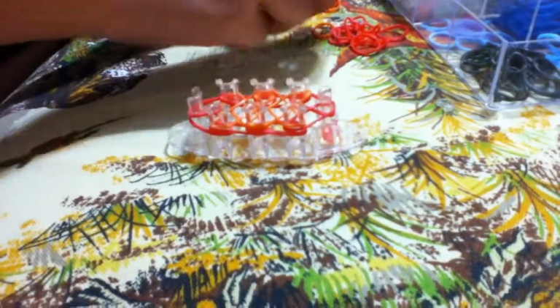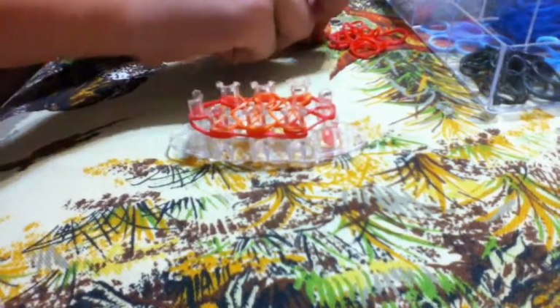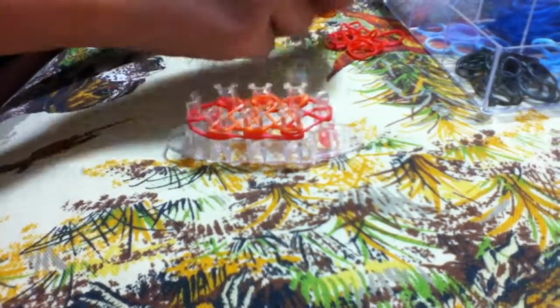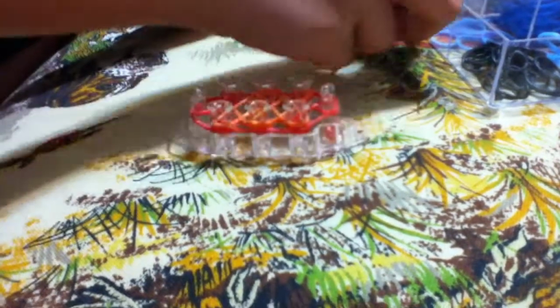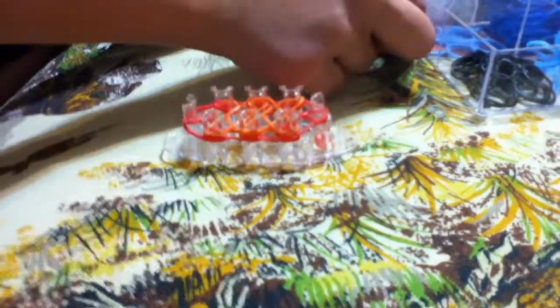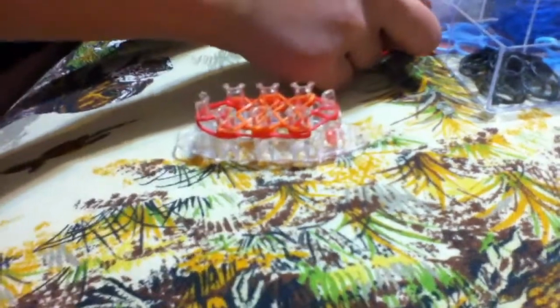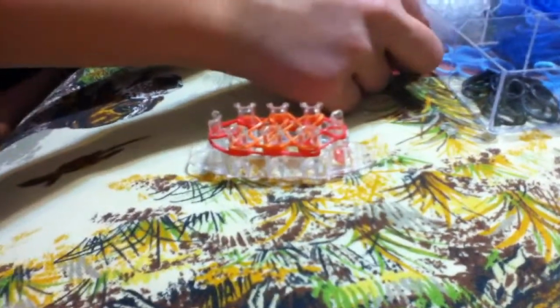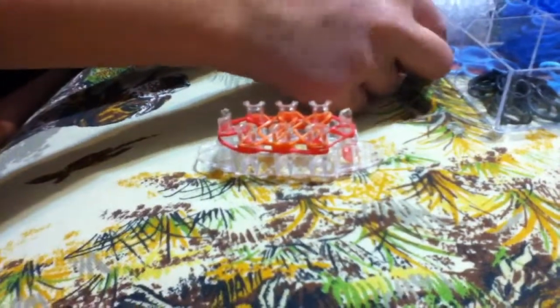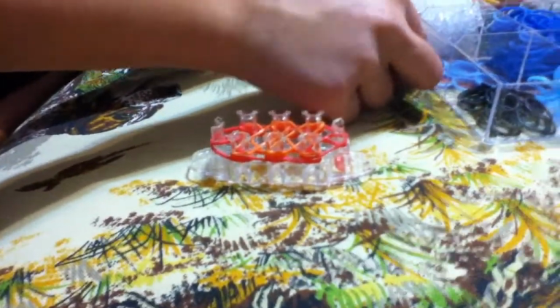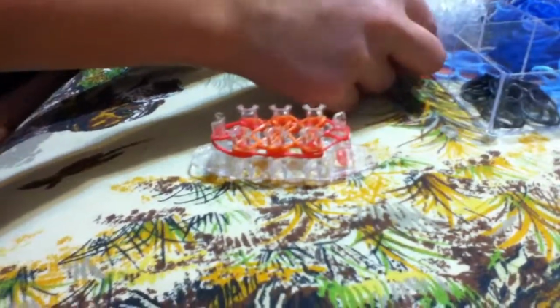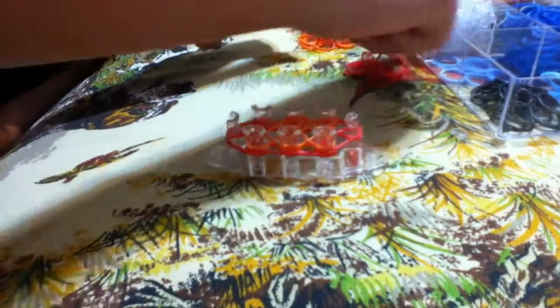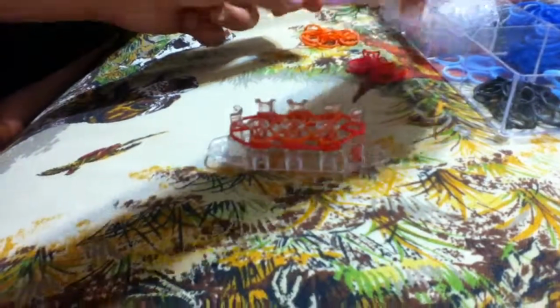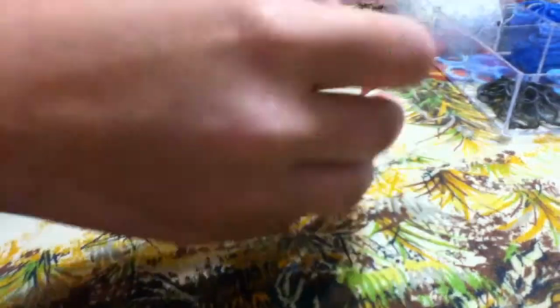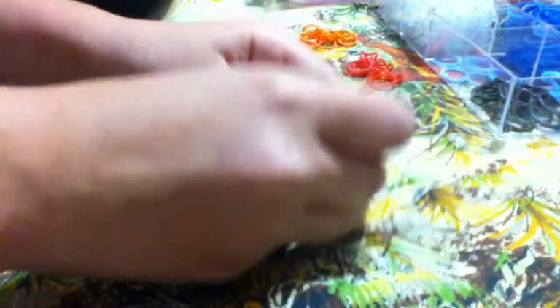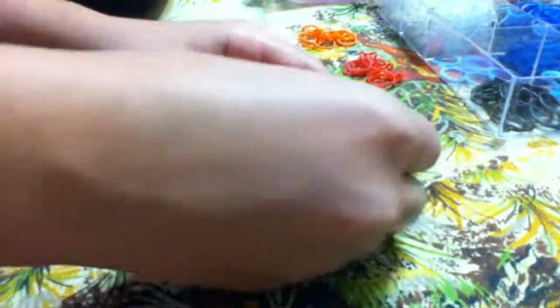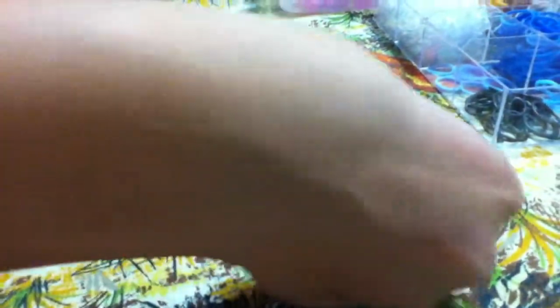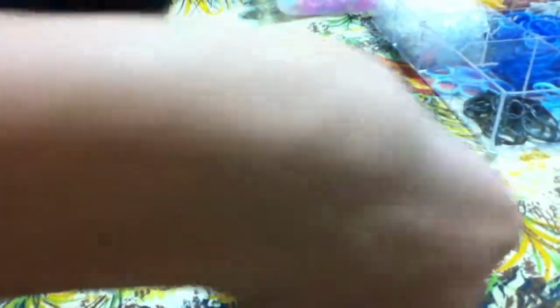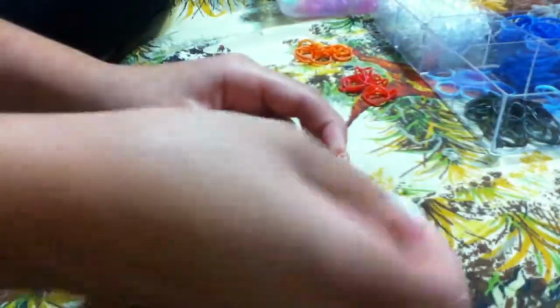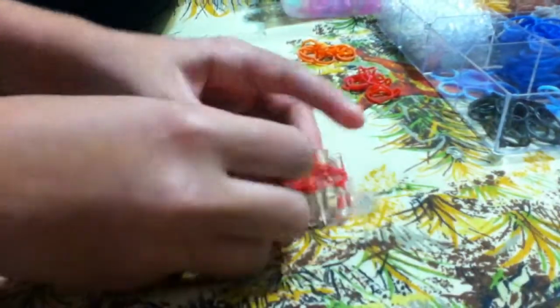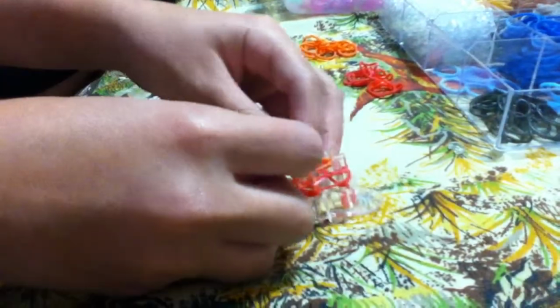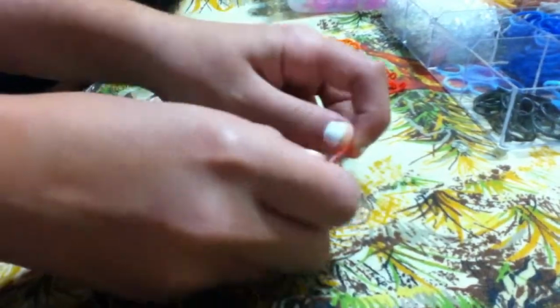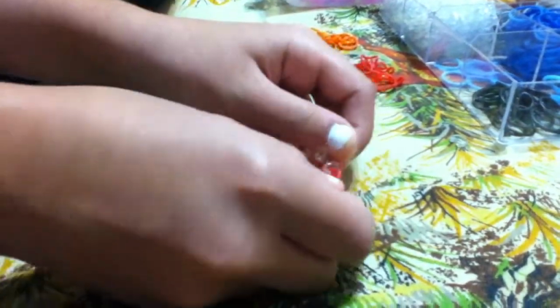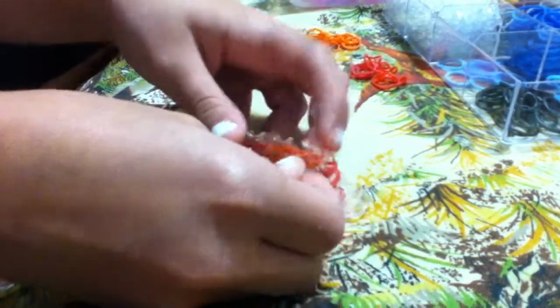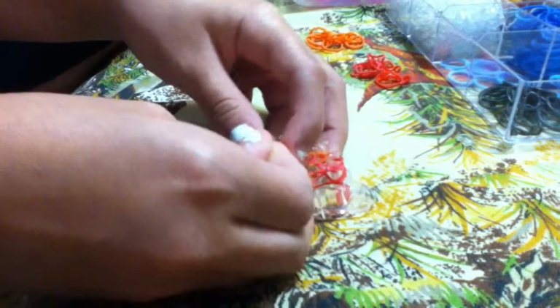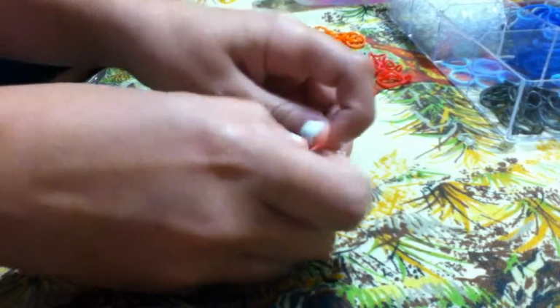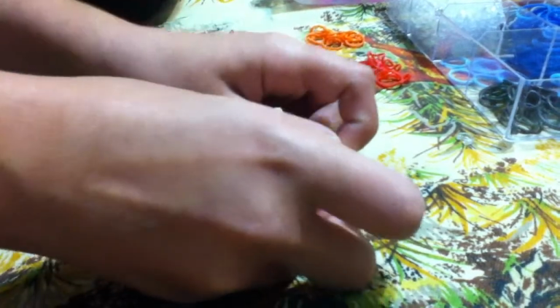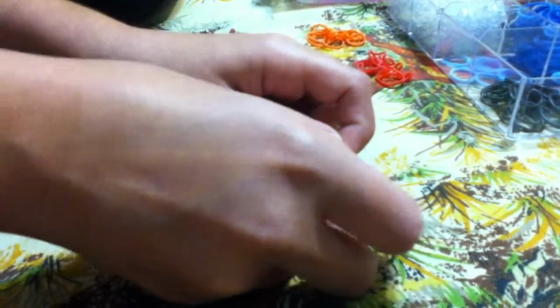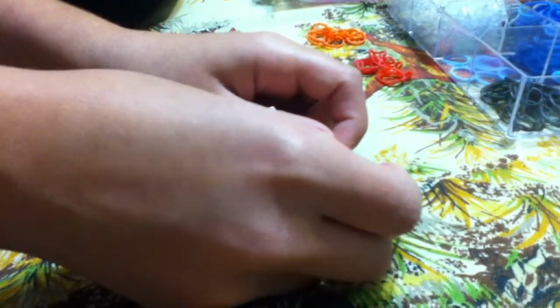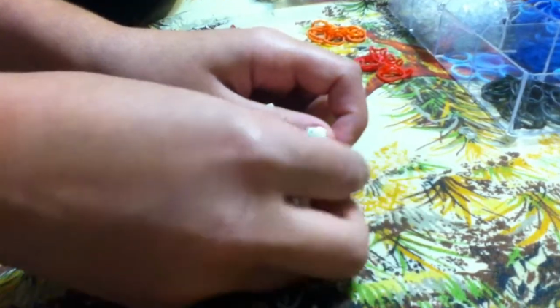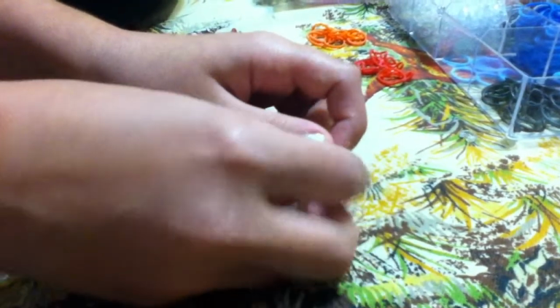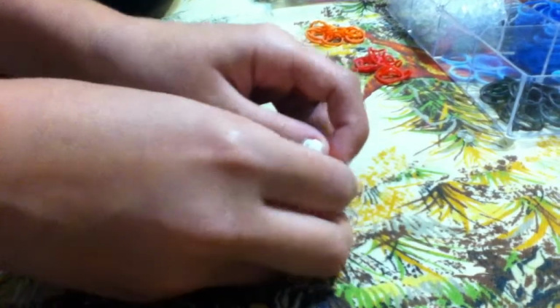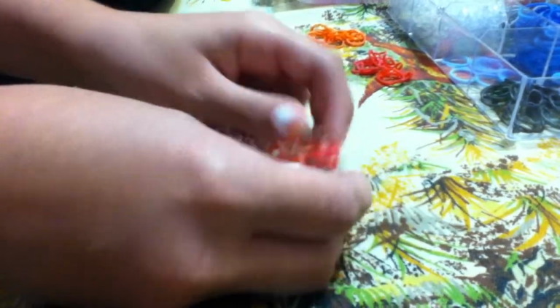Then you're going to take the color of your outline and you're going to make a cap band. Wrap it around about three times, like that.